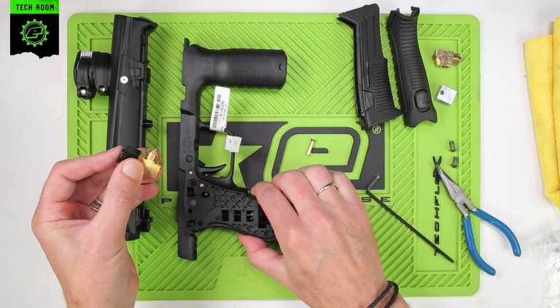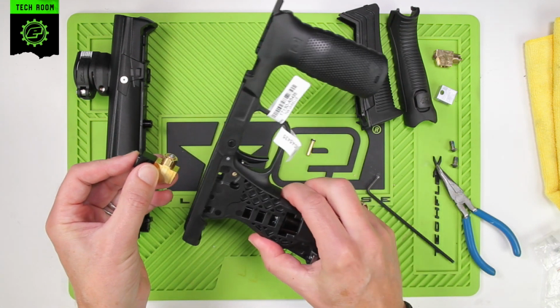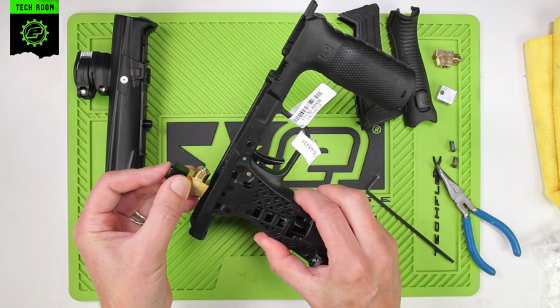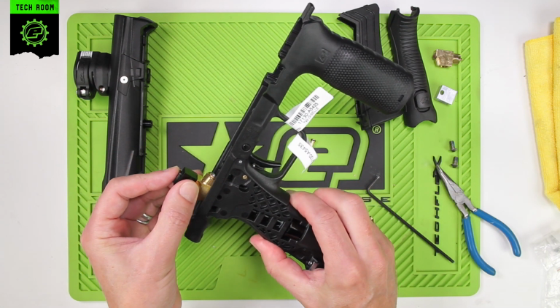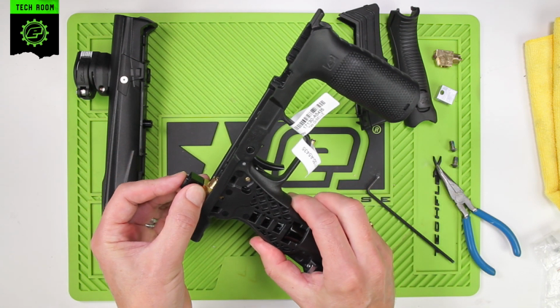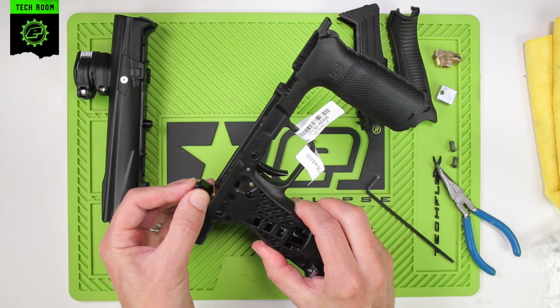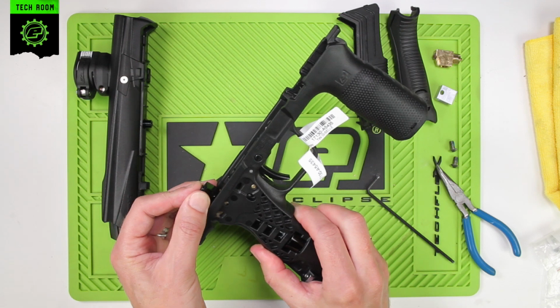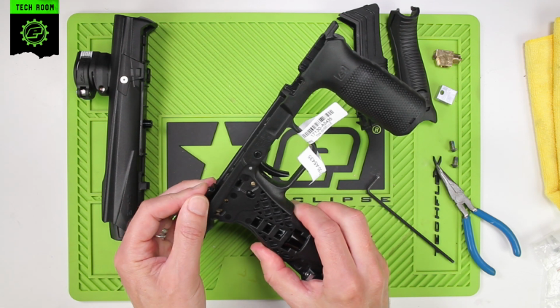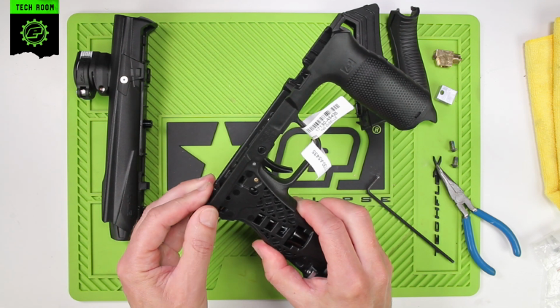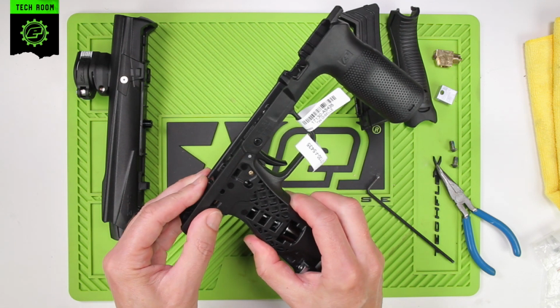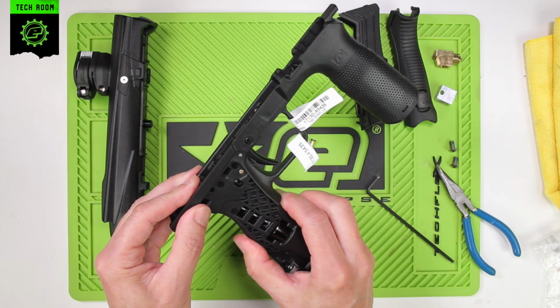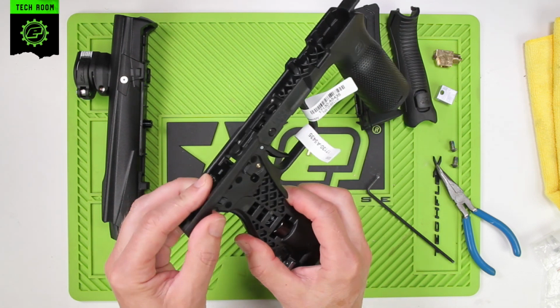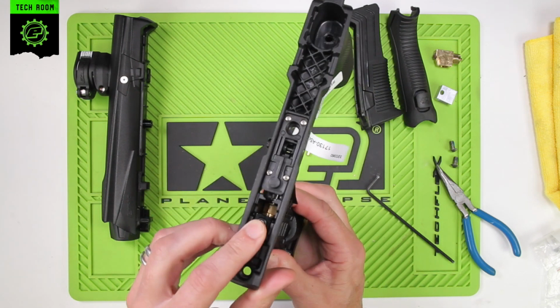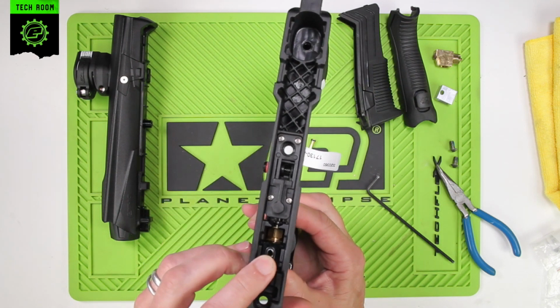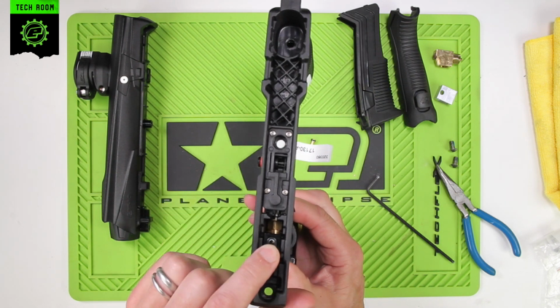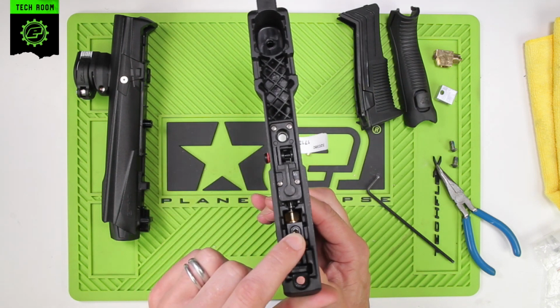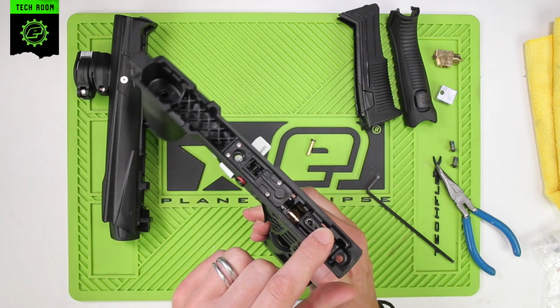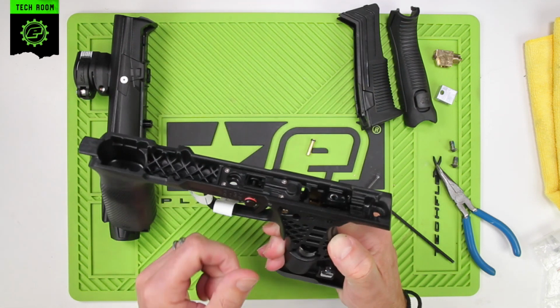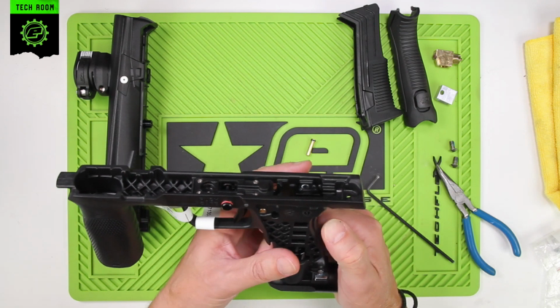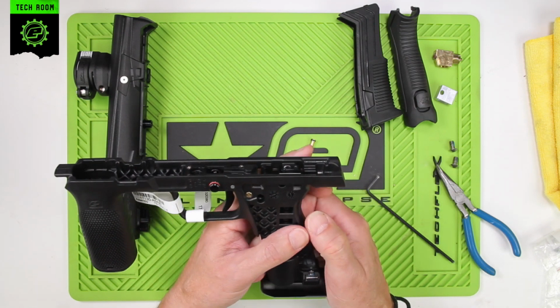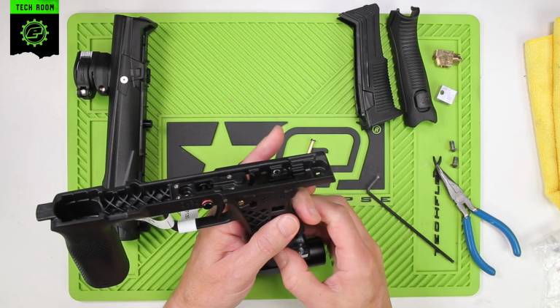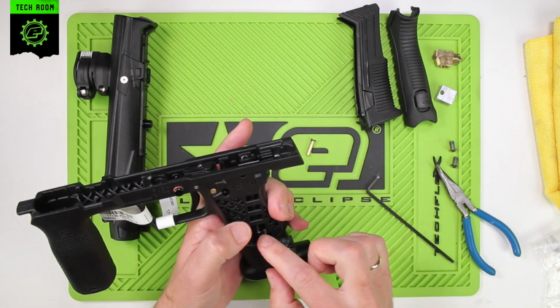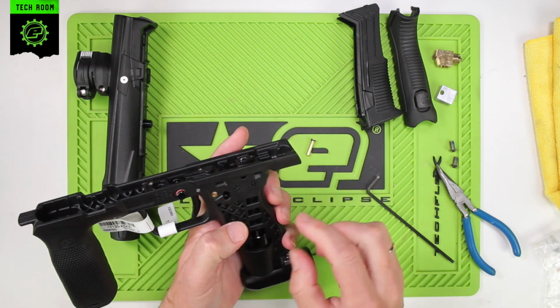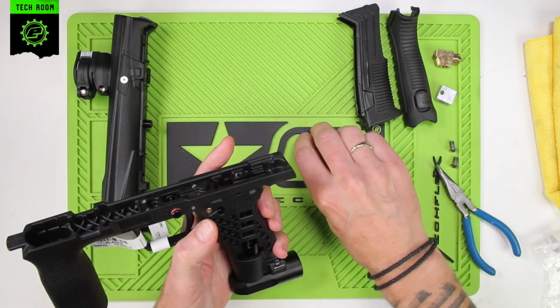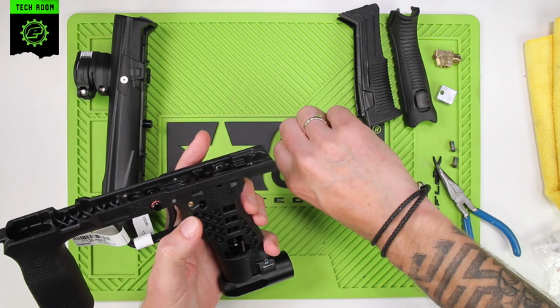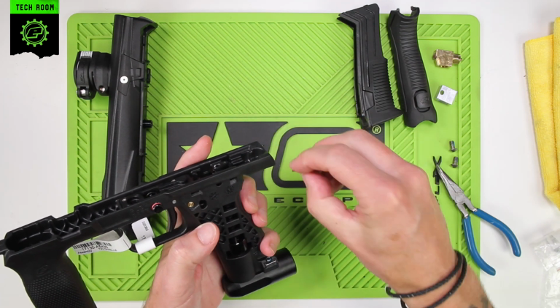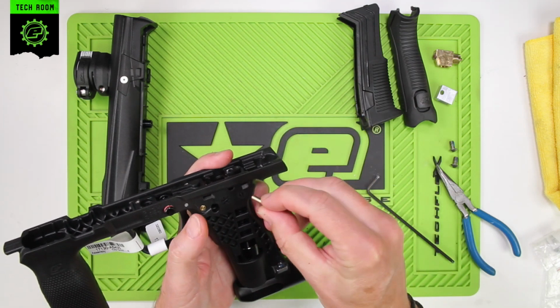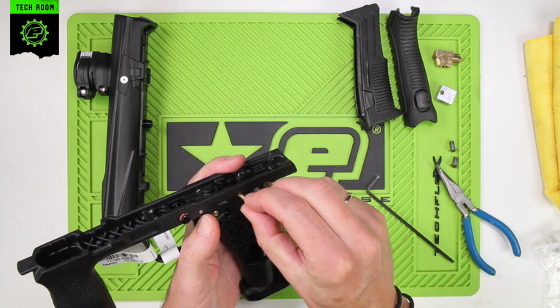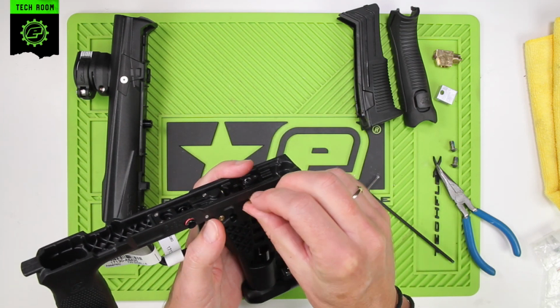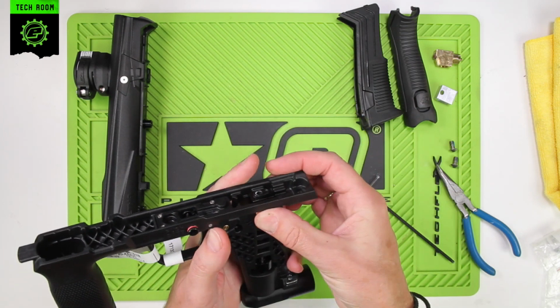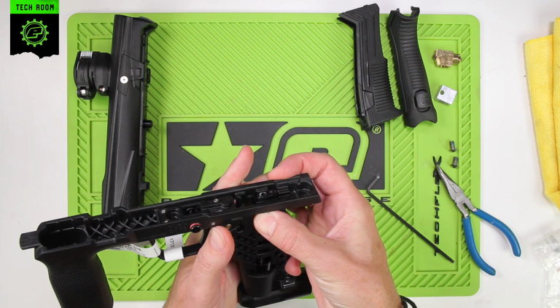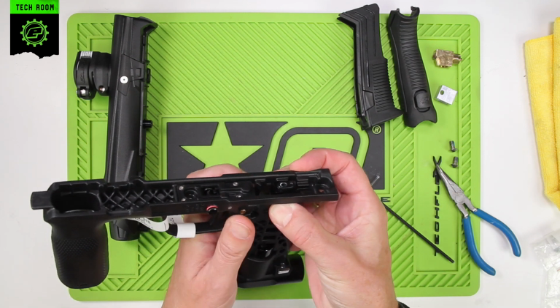The assembly can be slid down into the frame. Just feel it click and locate onto the transfer tube, then put the brass pin back in.